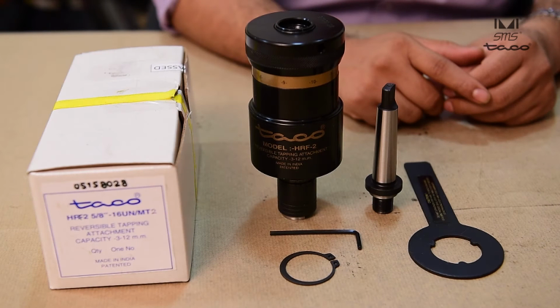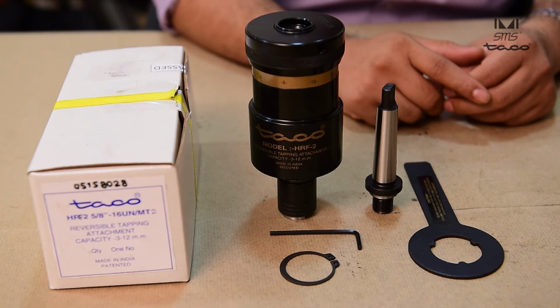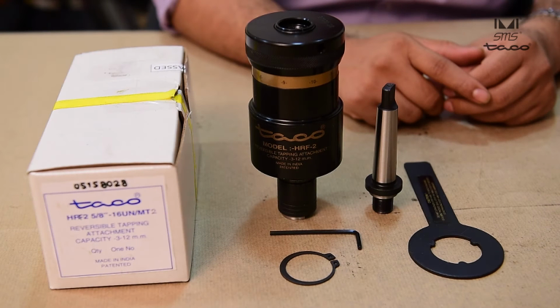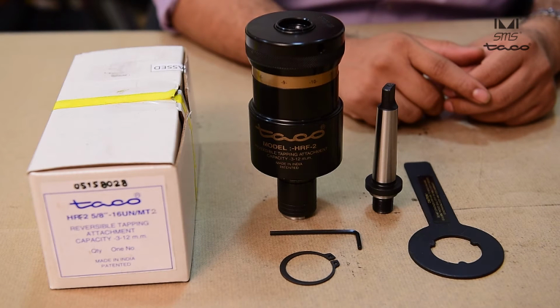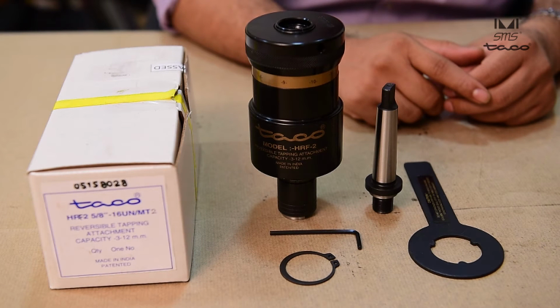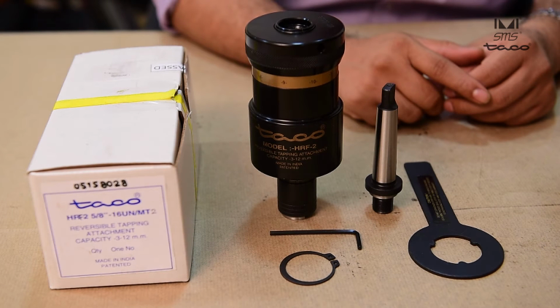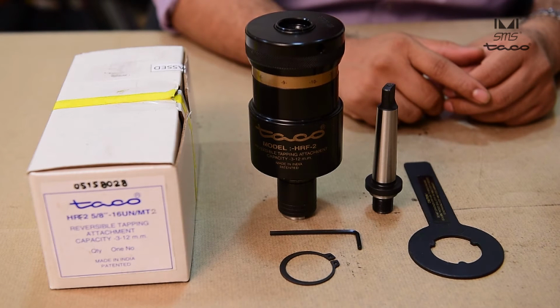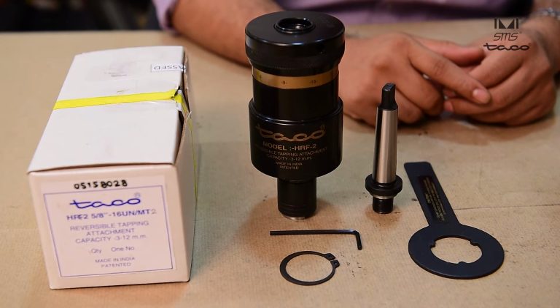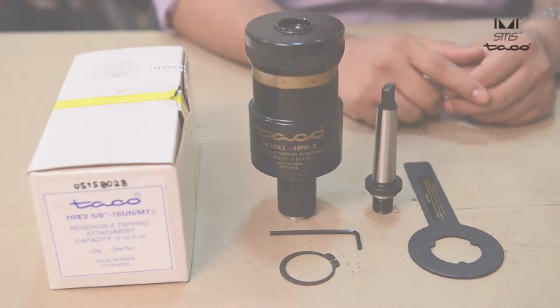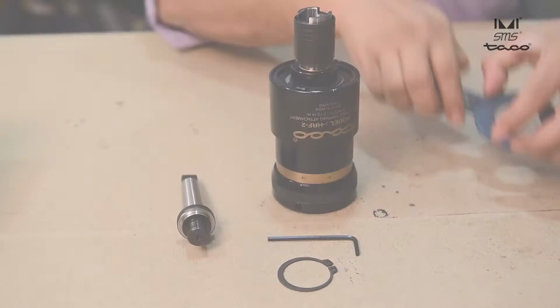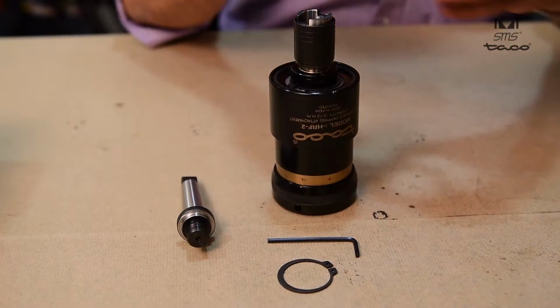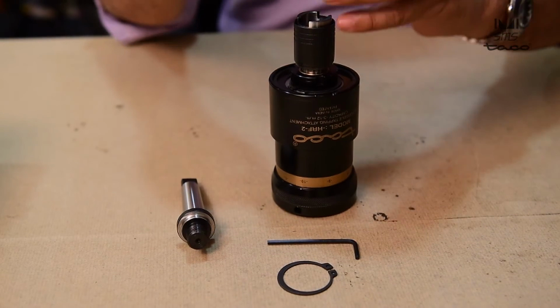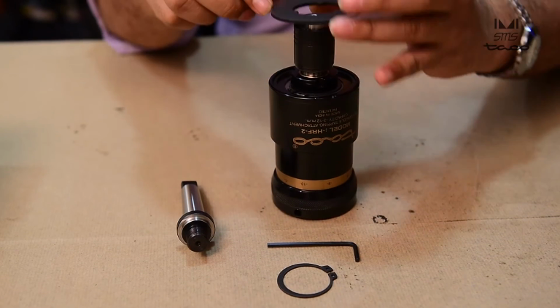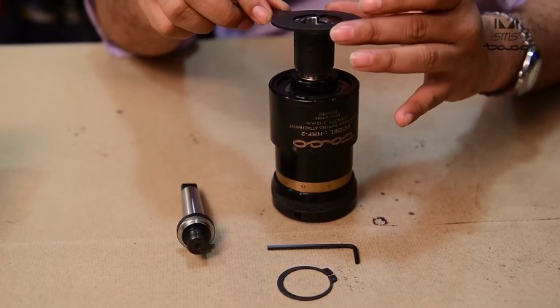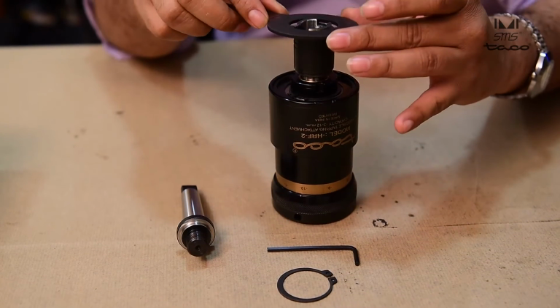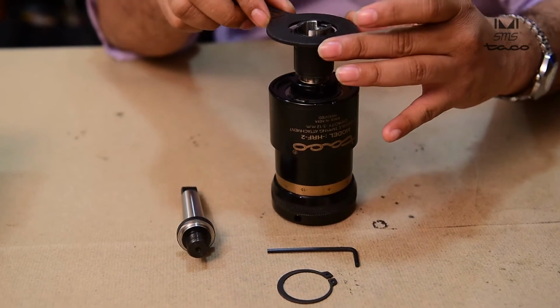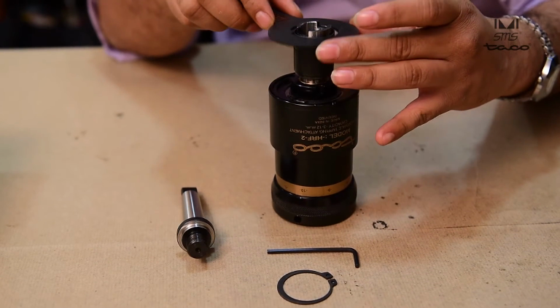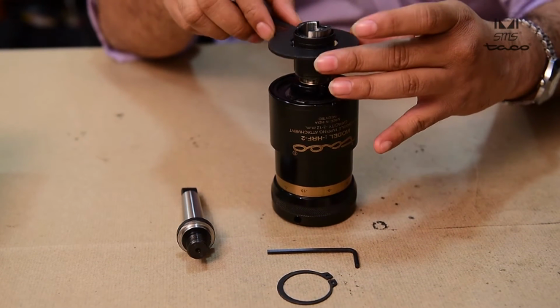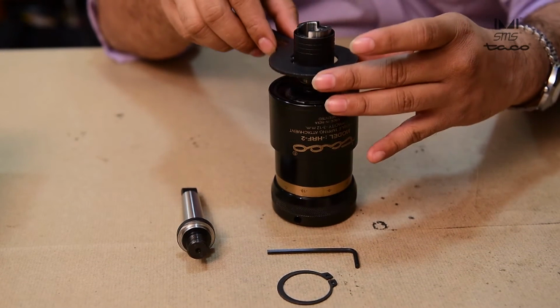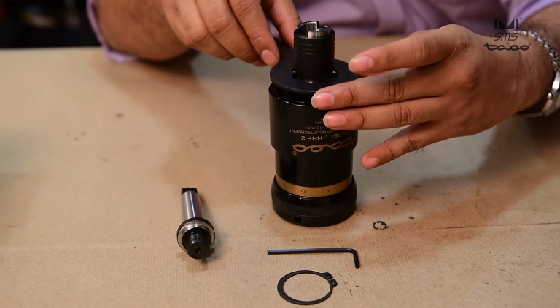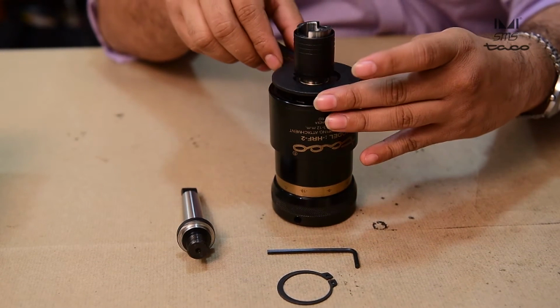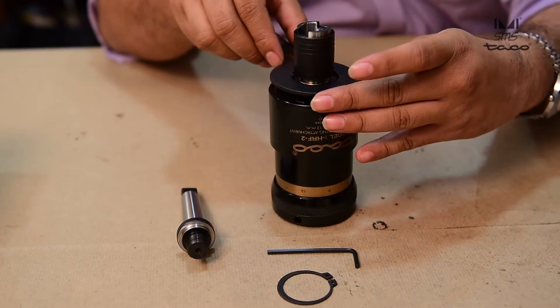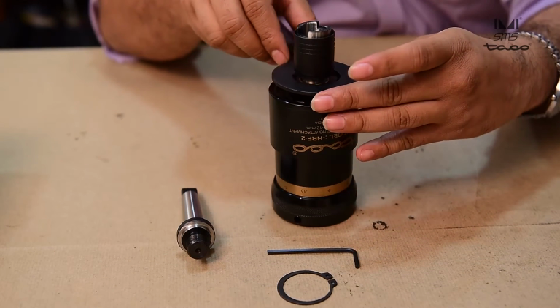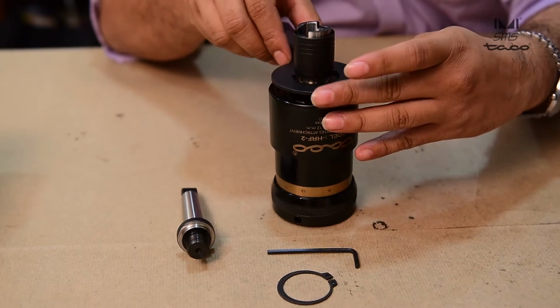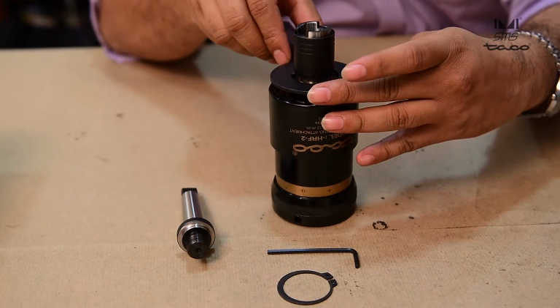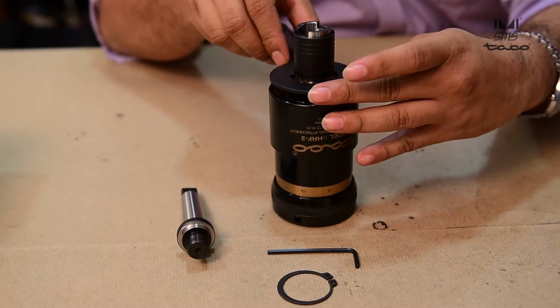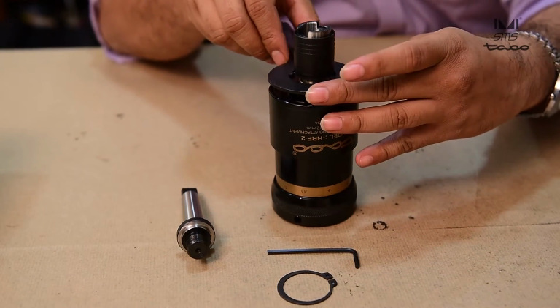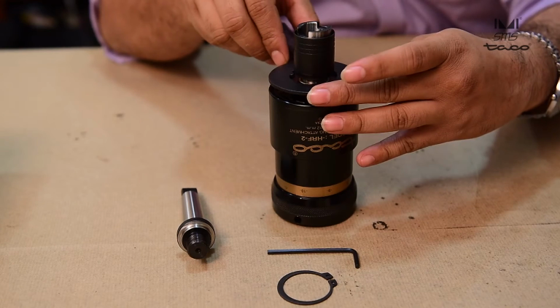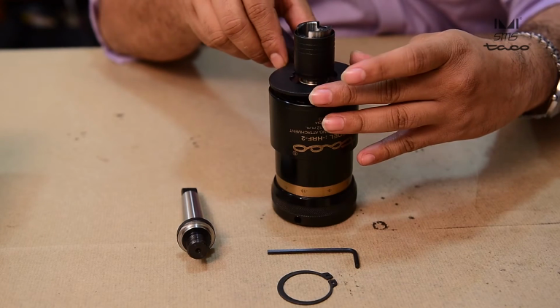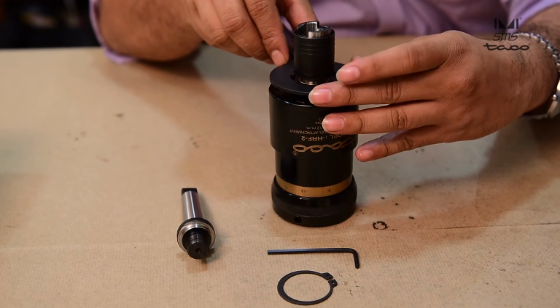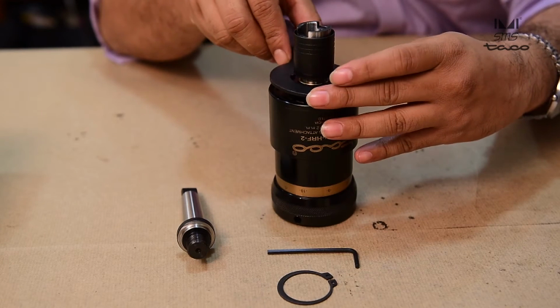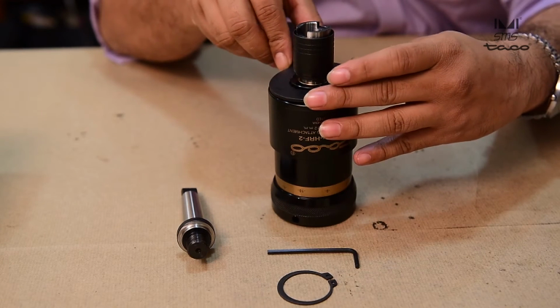Model HRF2. Mount the stop arm on the attachment. The suck lip is provided to hold the stop arm in place.